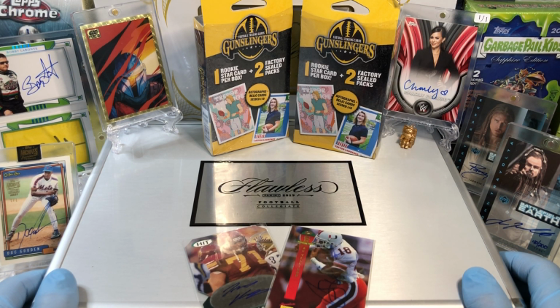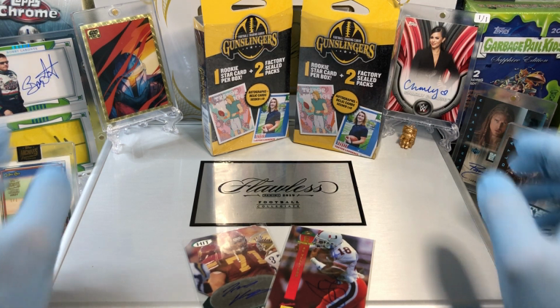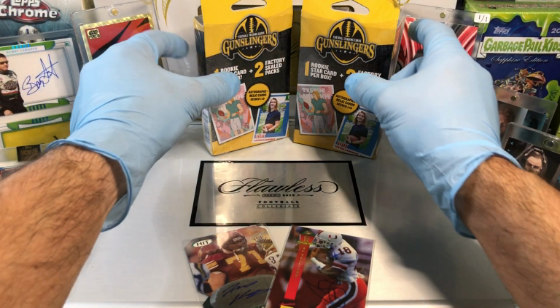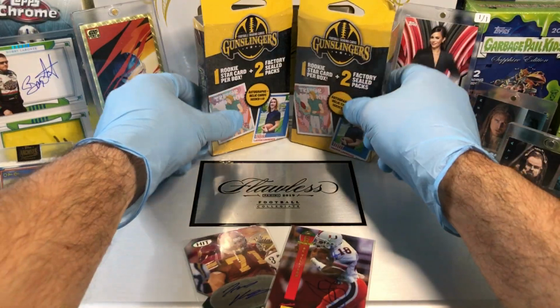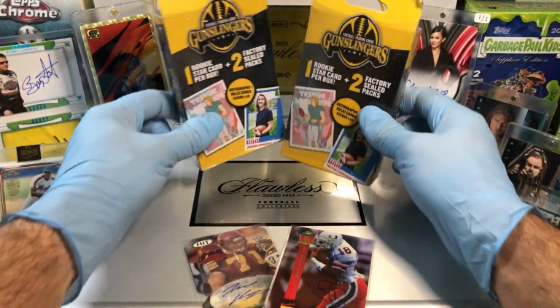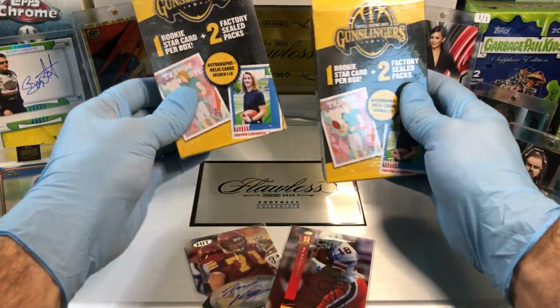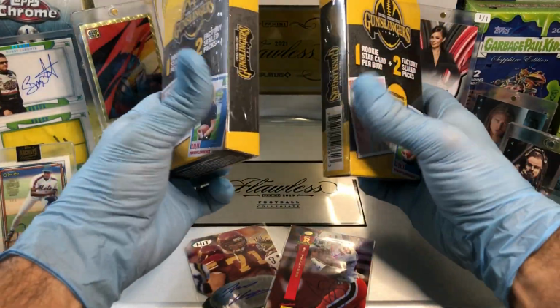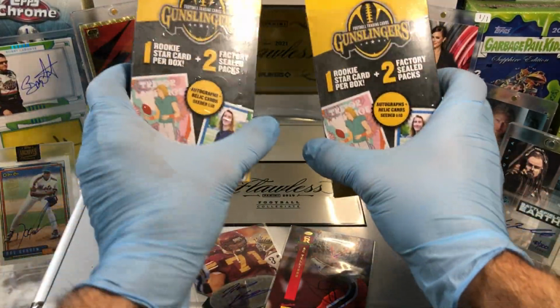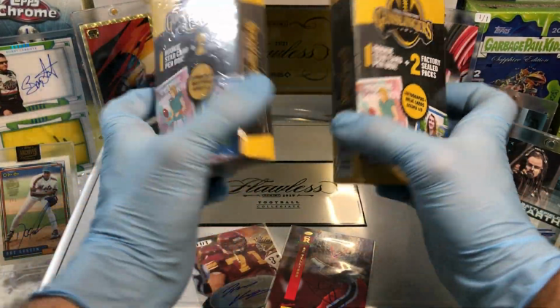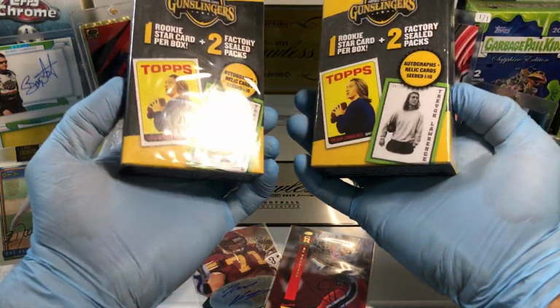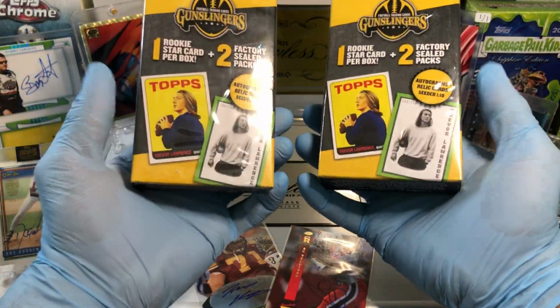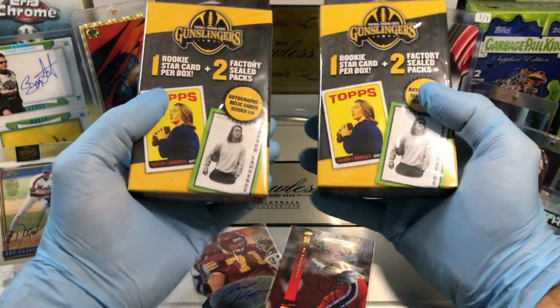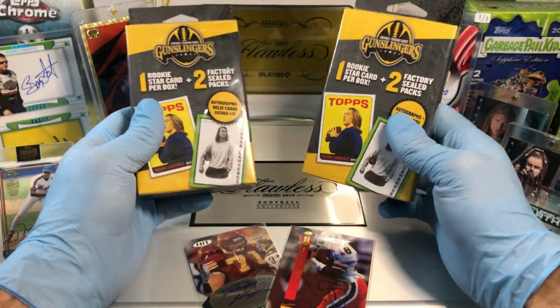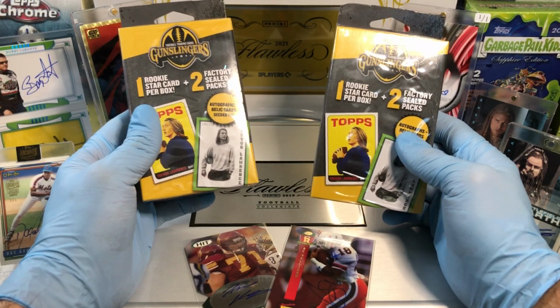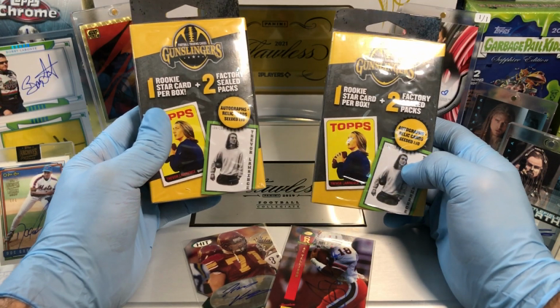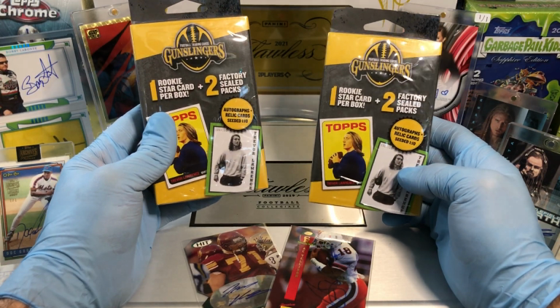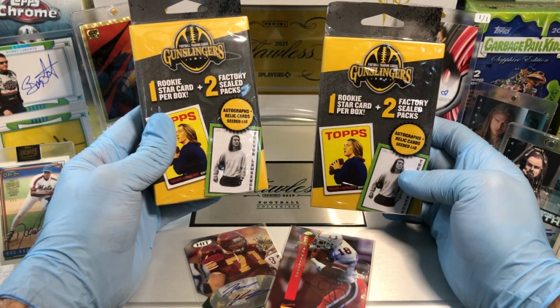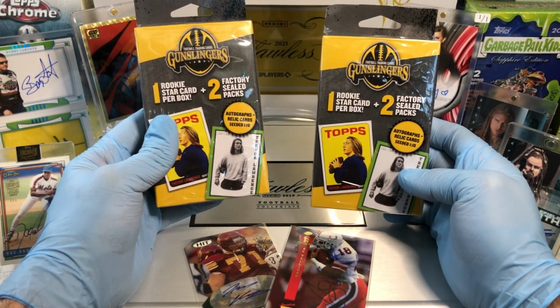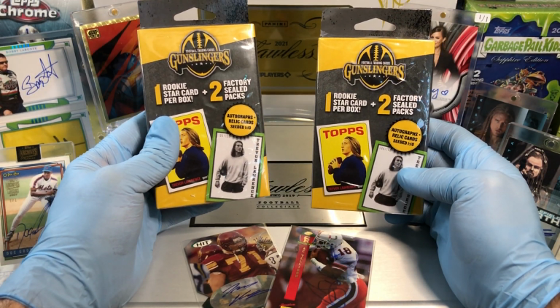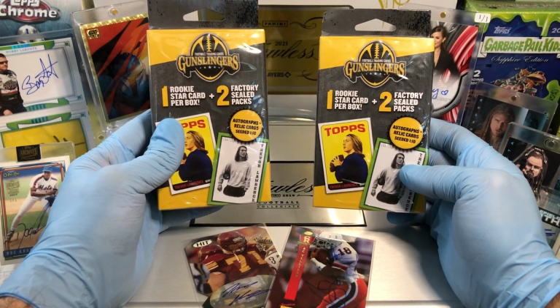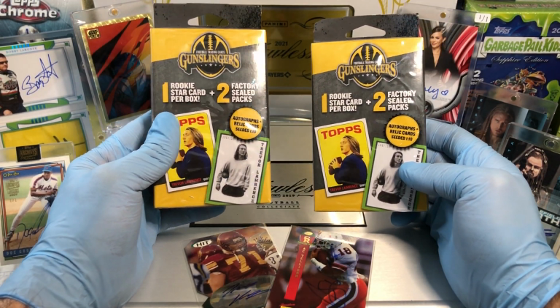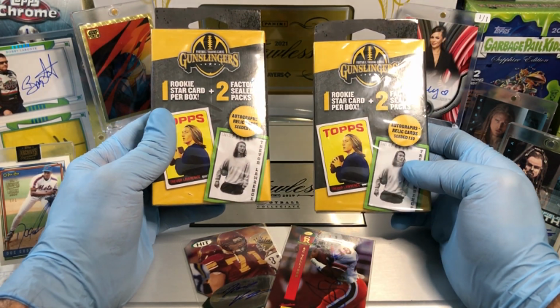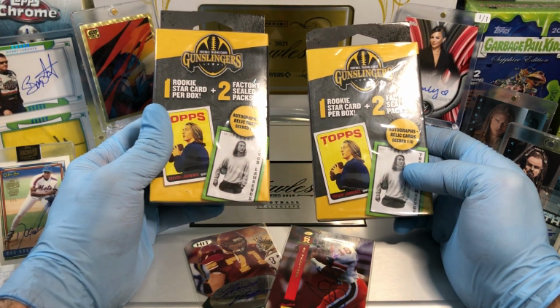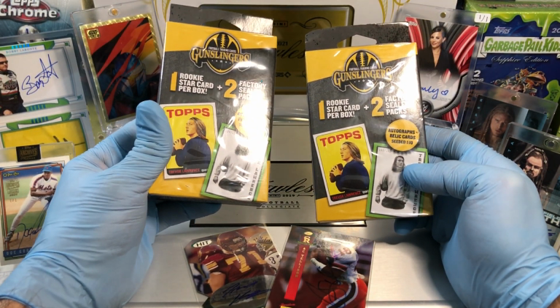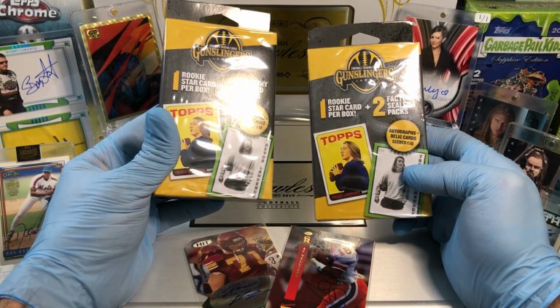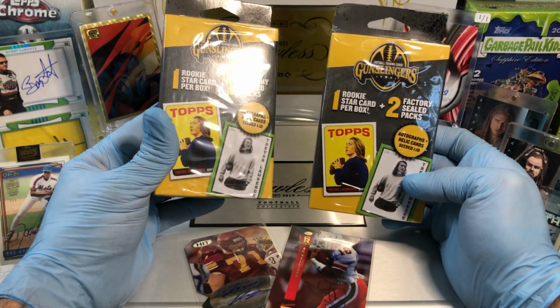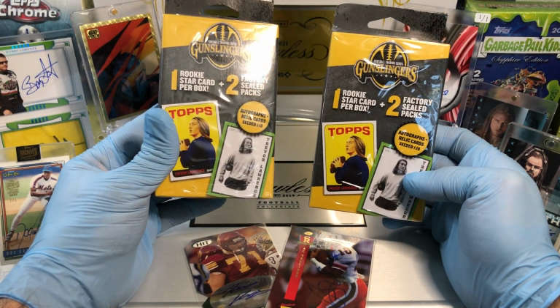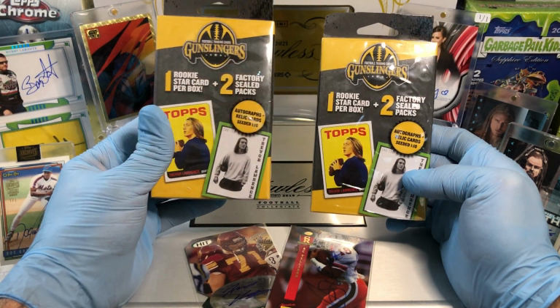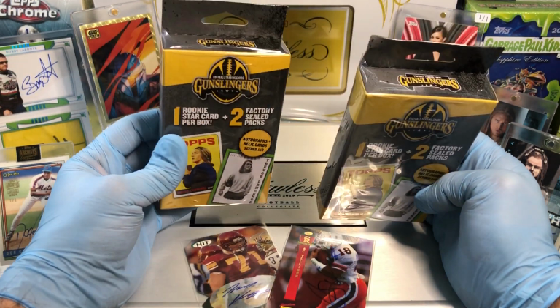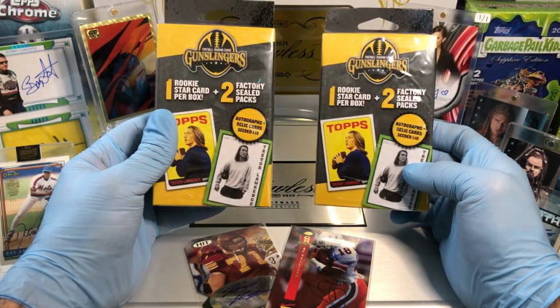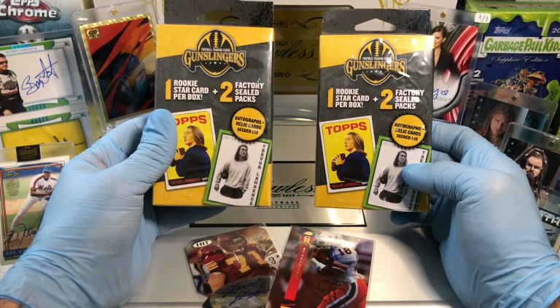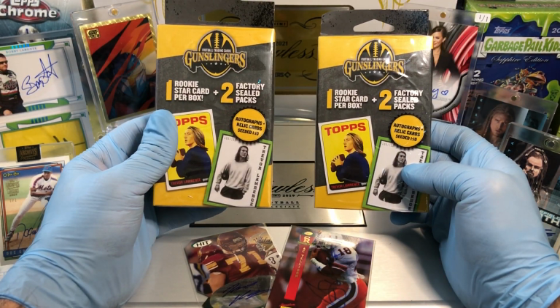Today we've got the Walgreens Gunslingers hanger boxes. I saw these at Walgreens and I was like, what? Looks weird, looks pretty cool. You know what, I'm gonna give it a shot and see what these produce. Never seen these before.